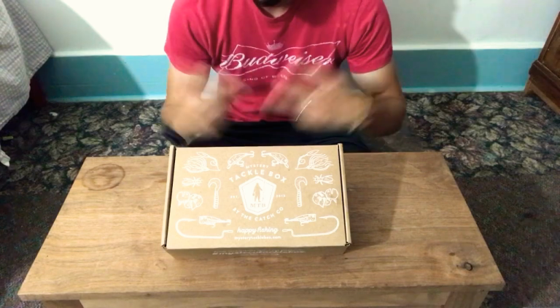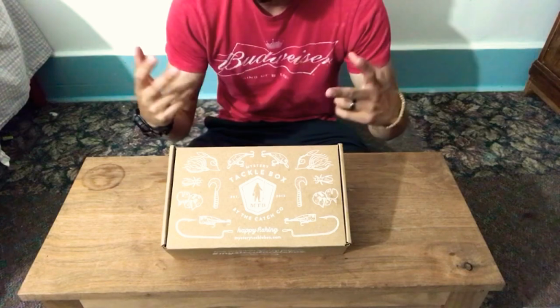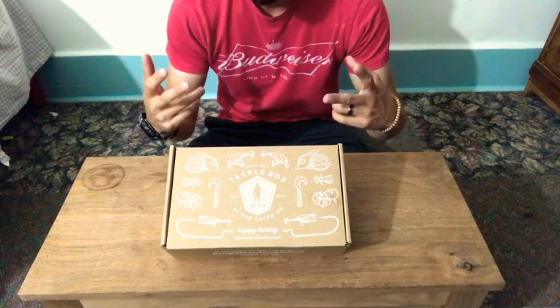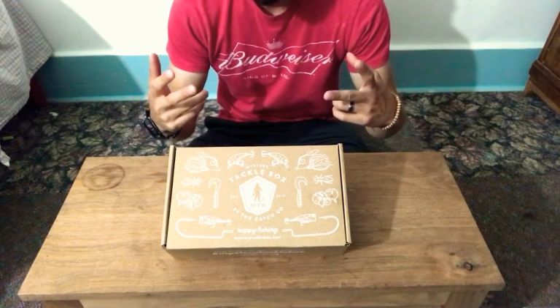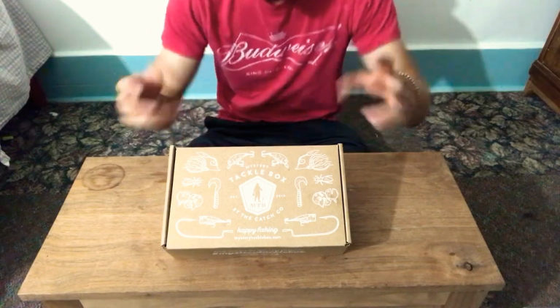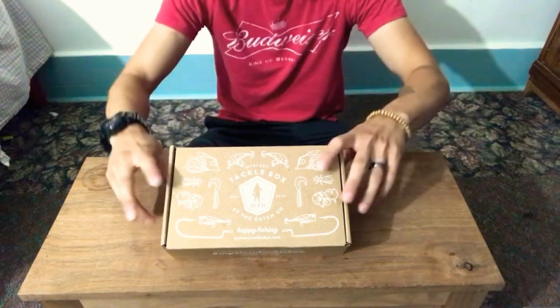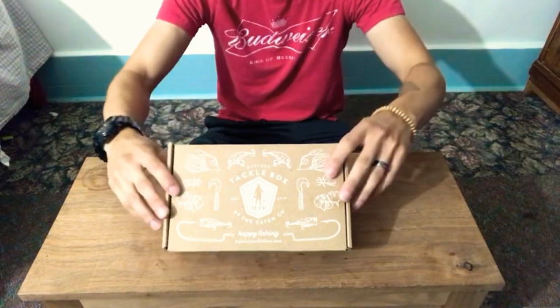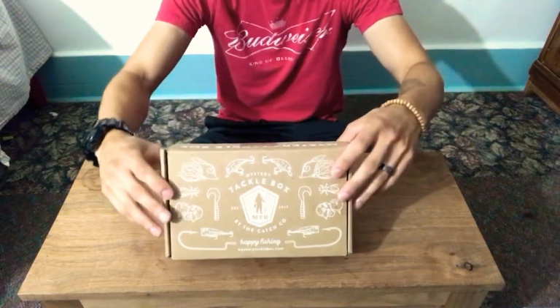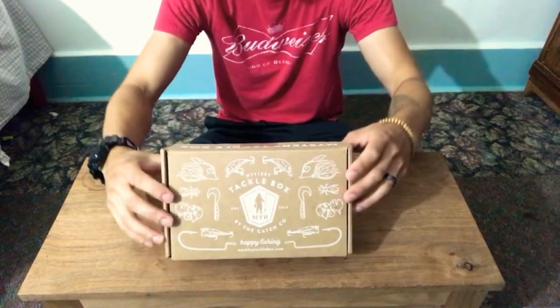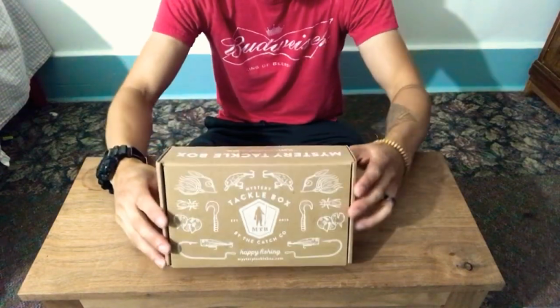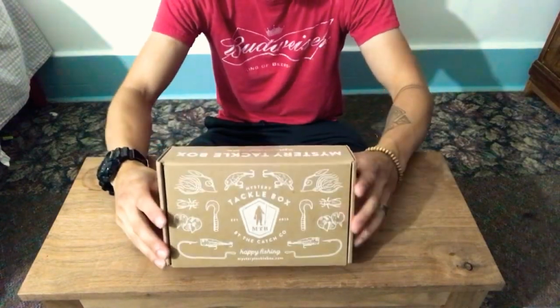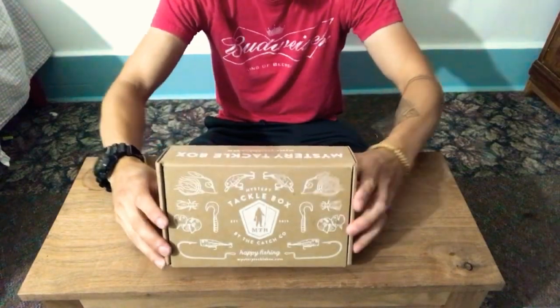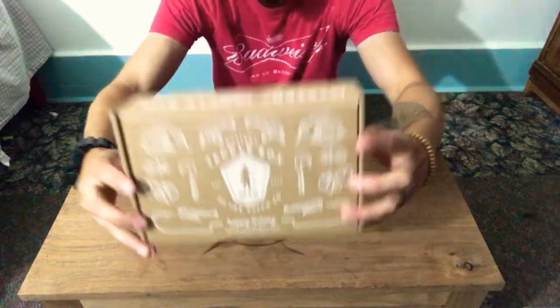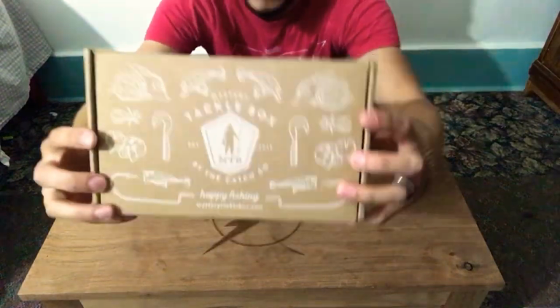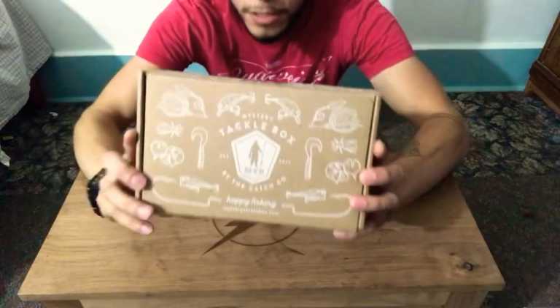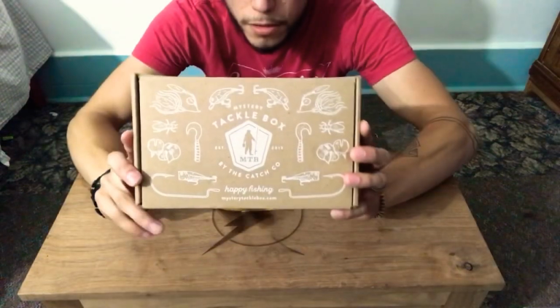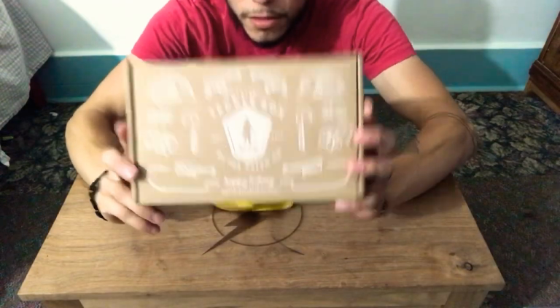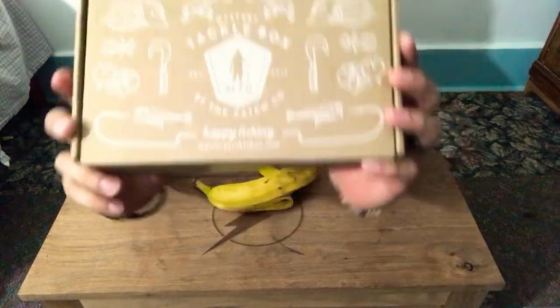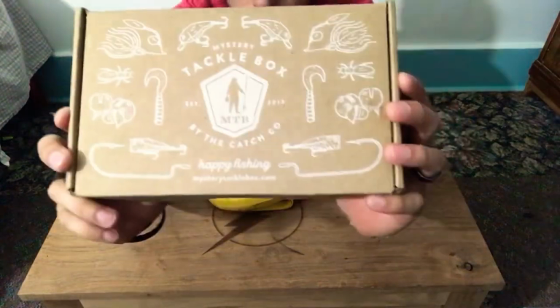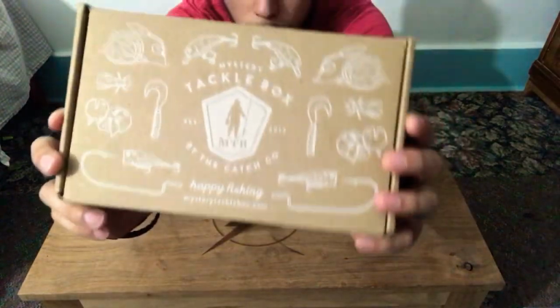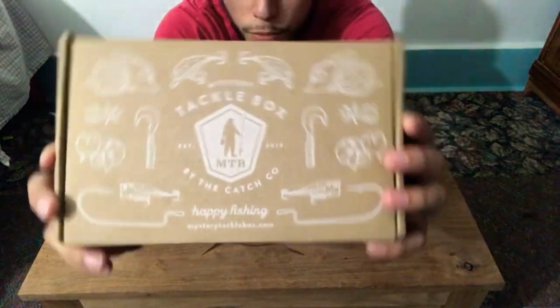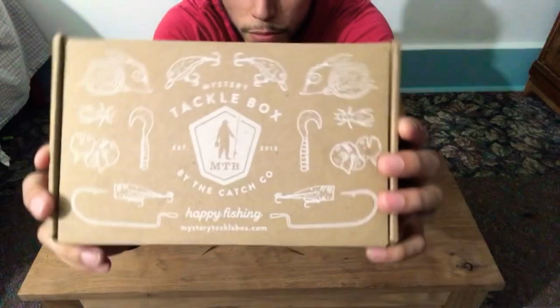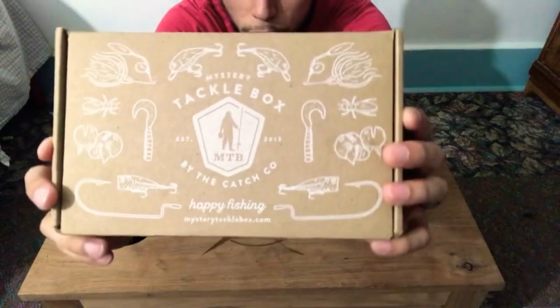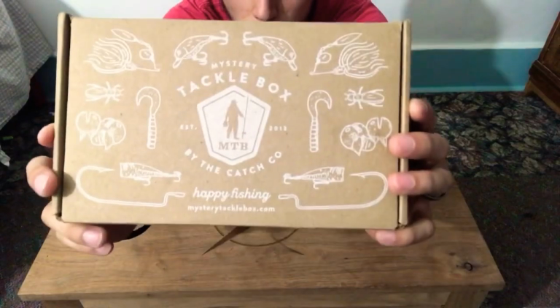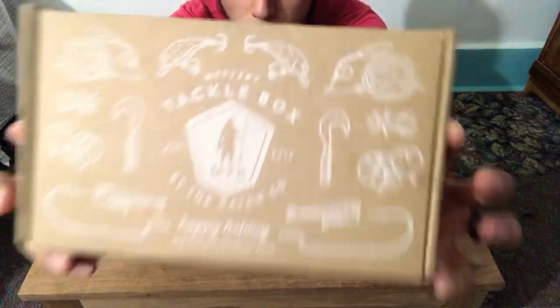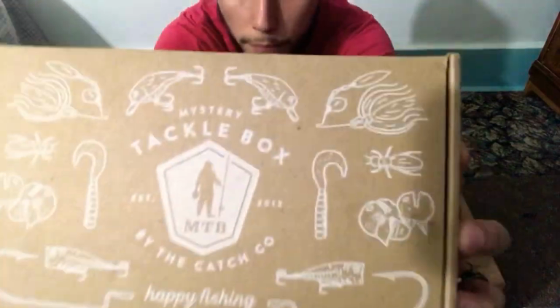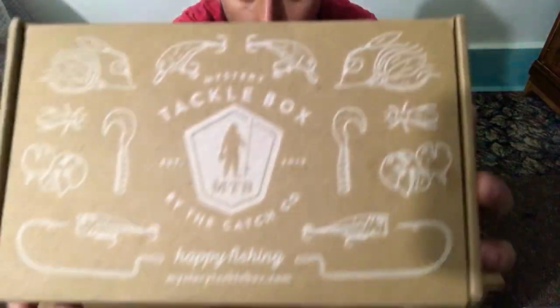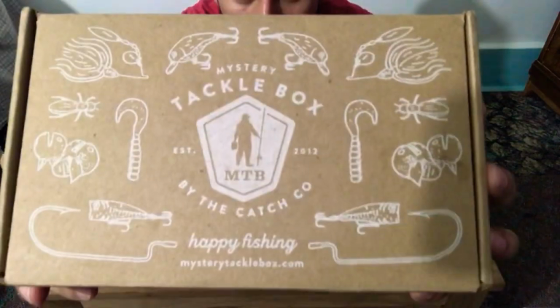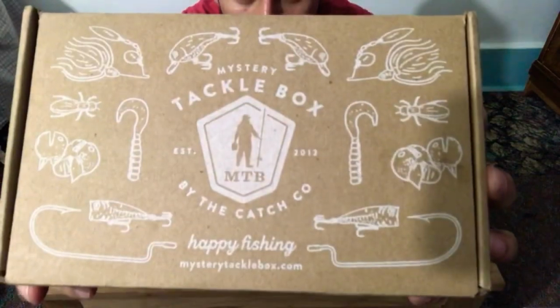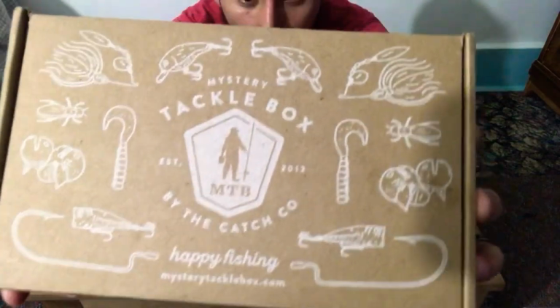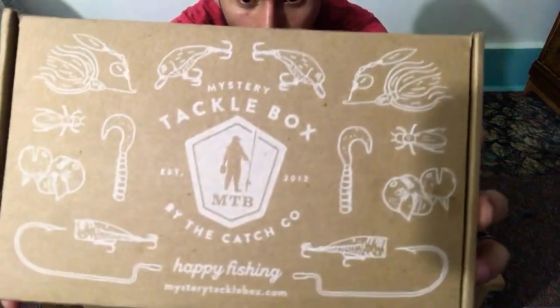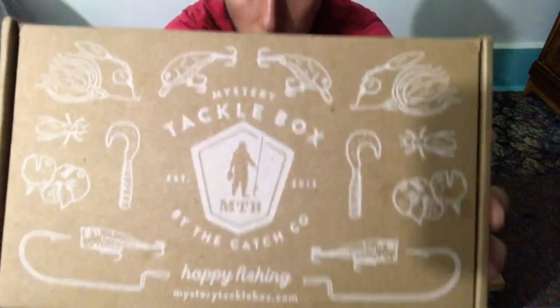What's up guys, it's your boy PunchWunch and today we're going to be unboxing the mystery taco box.